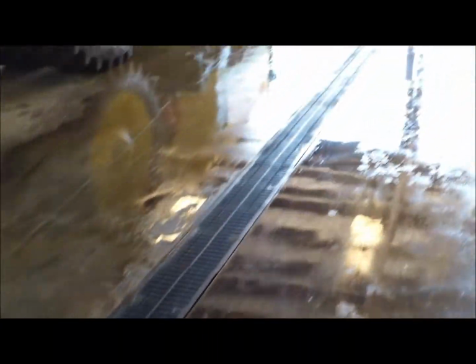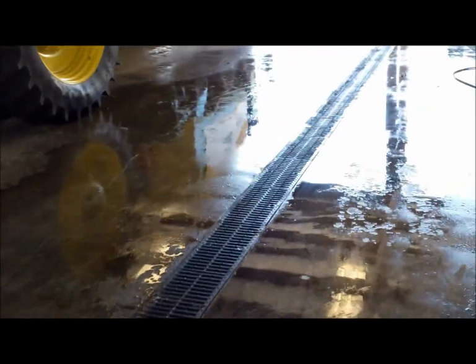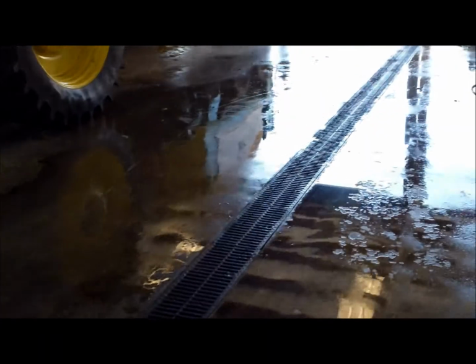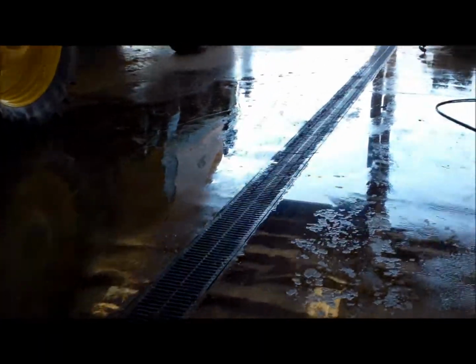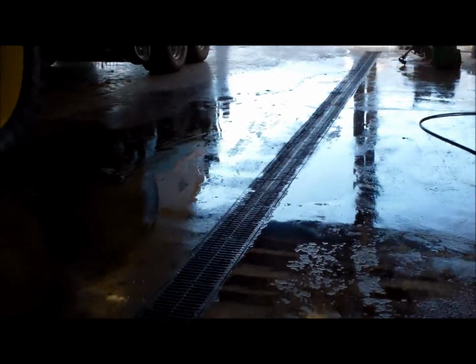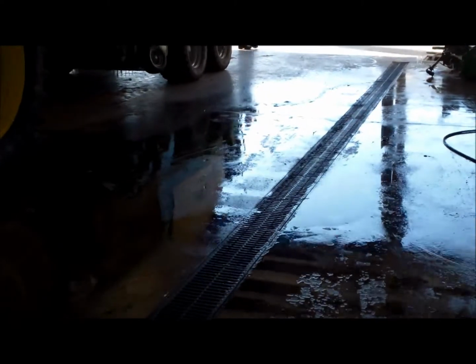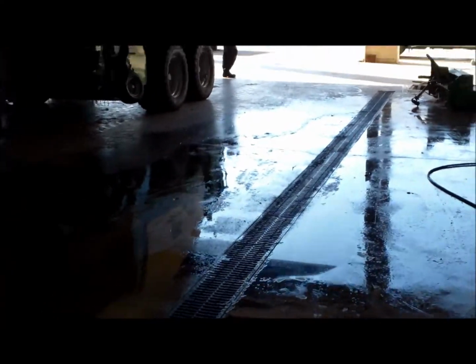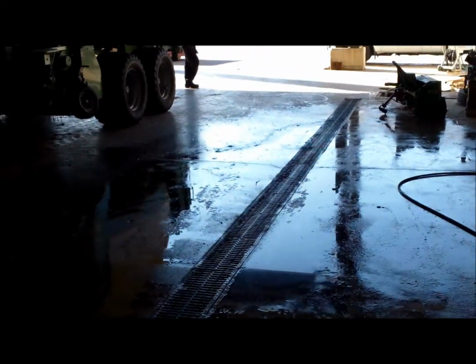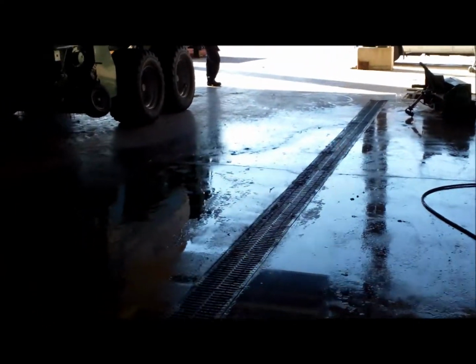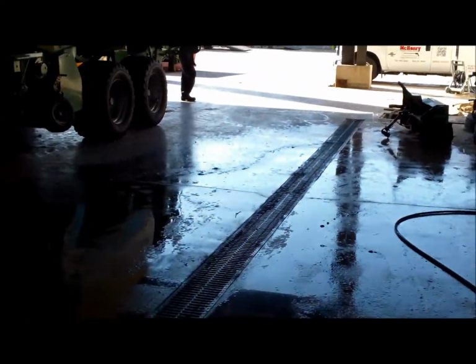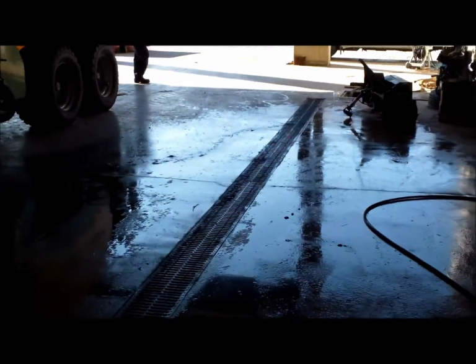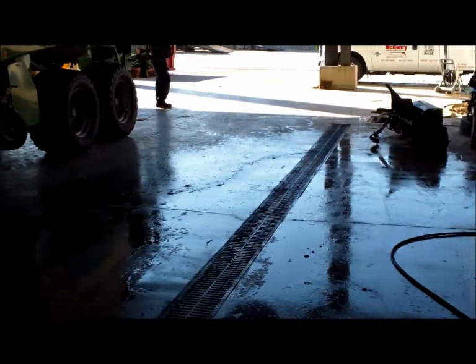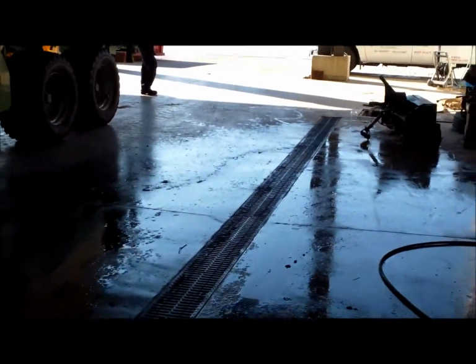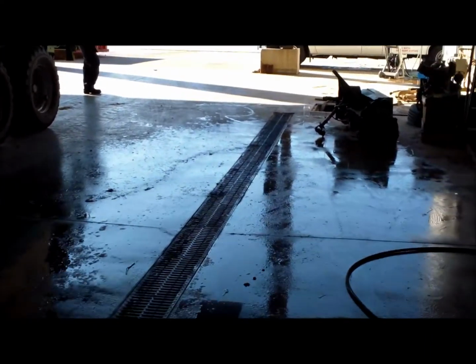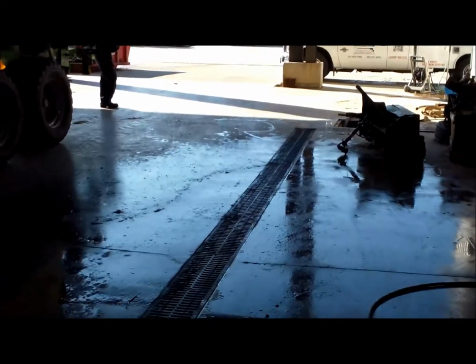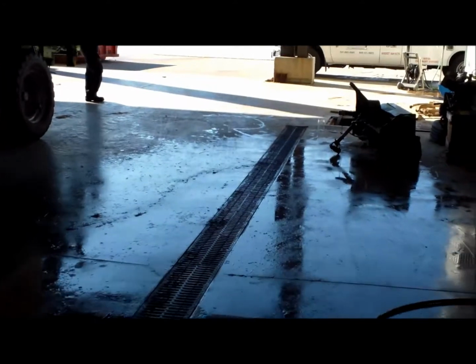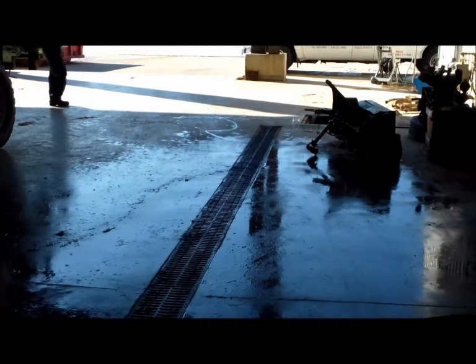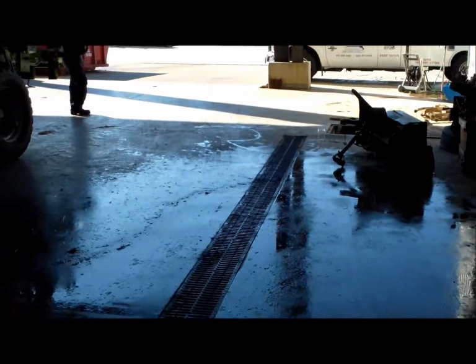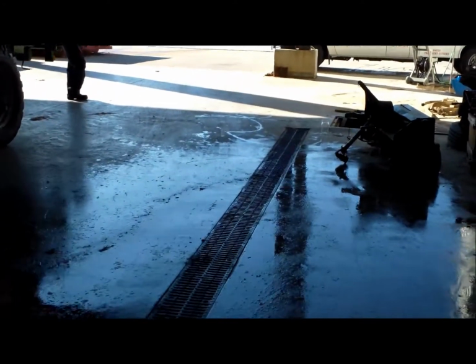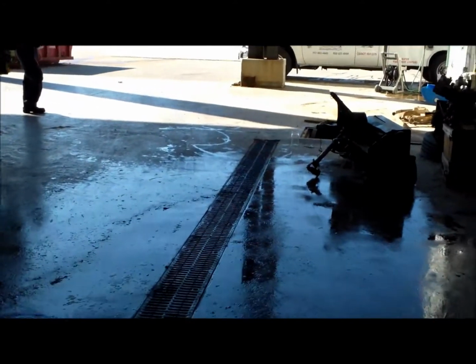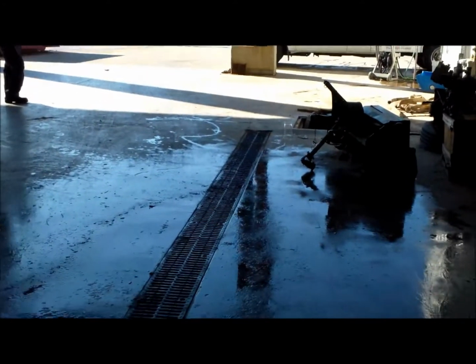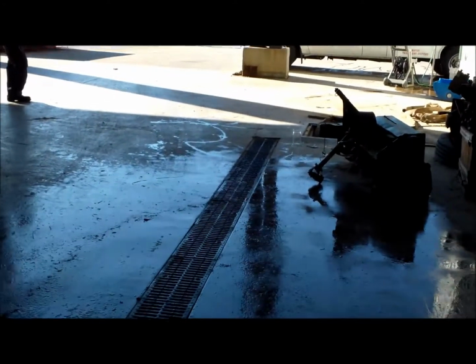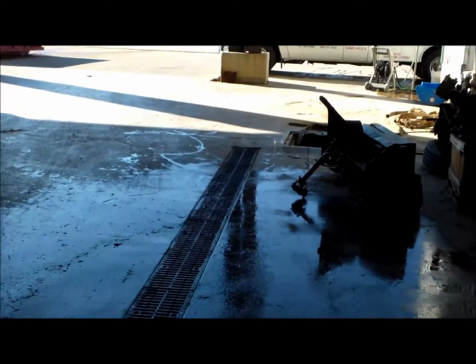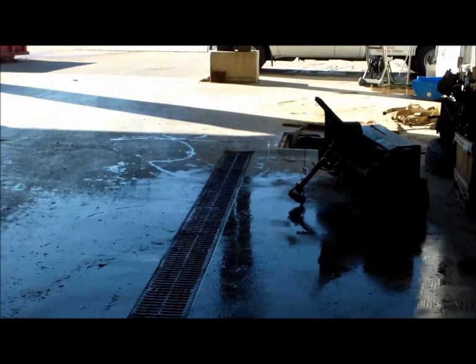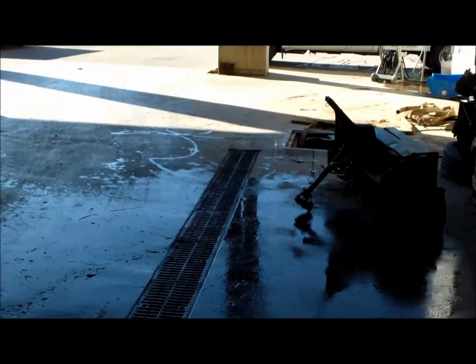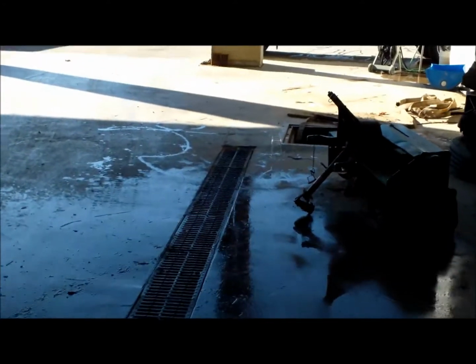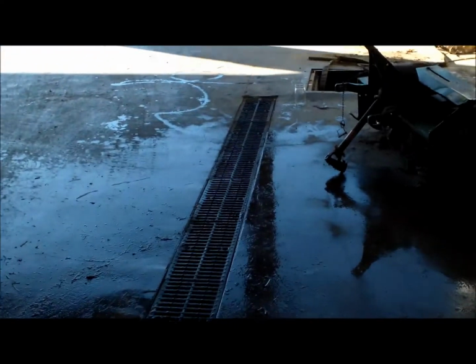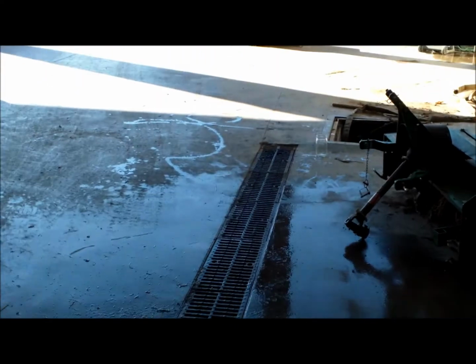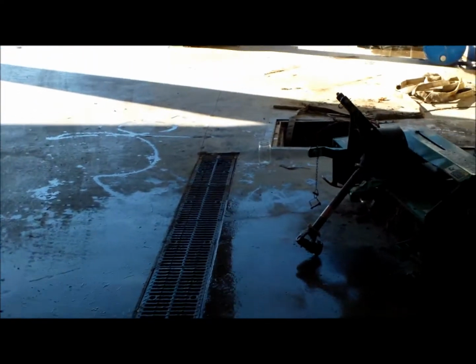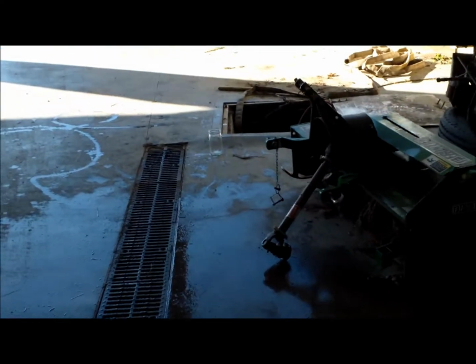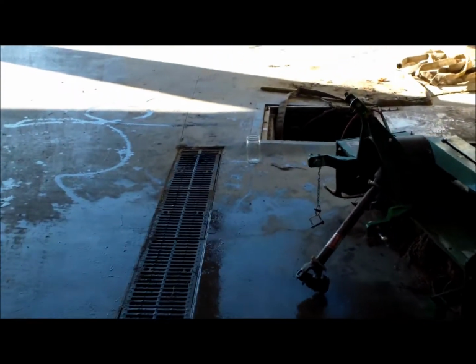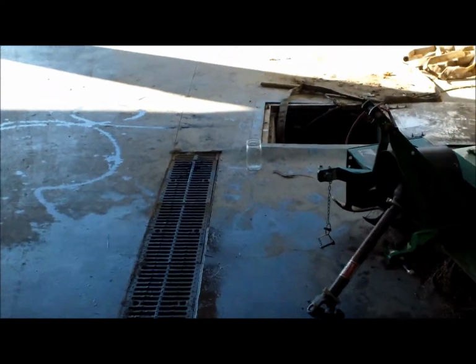The wash water is collected in the trench drain, and that's where the process of solid separation begins. As the water flows down through the trench drain, it then flows over into the in-ground sump.